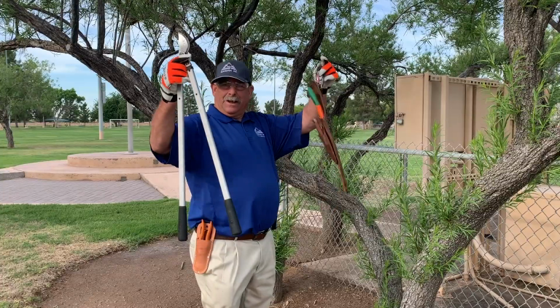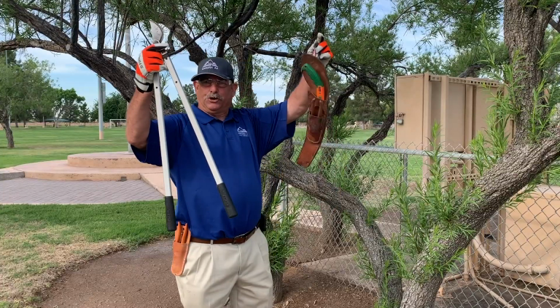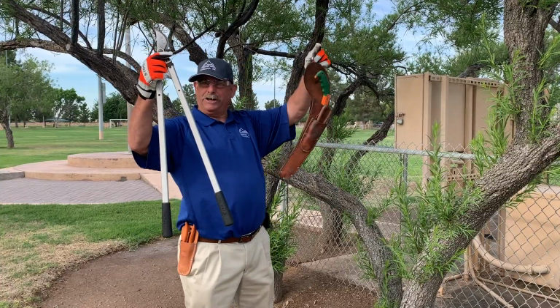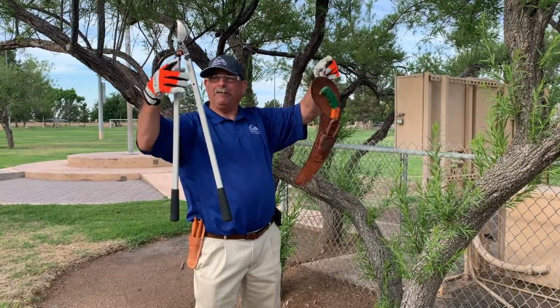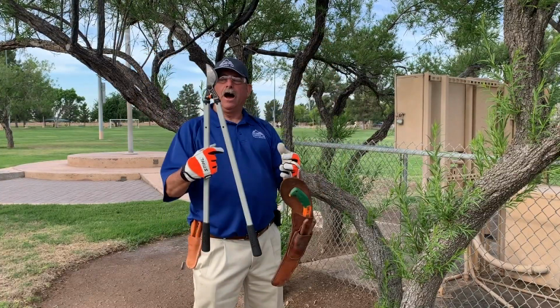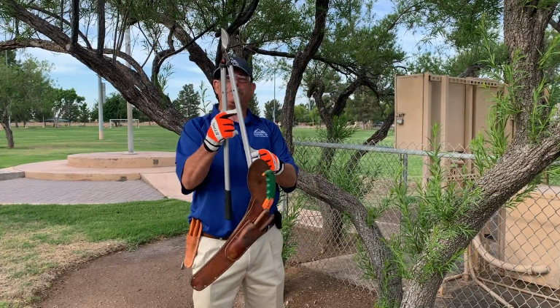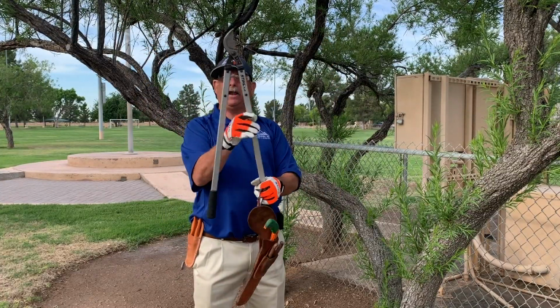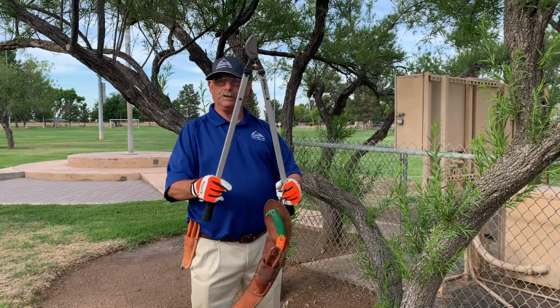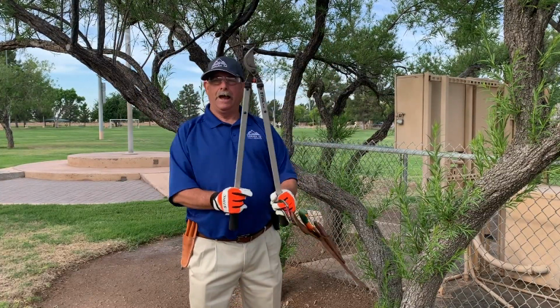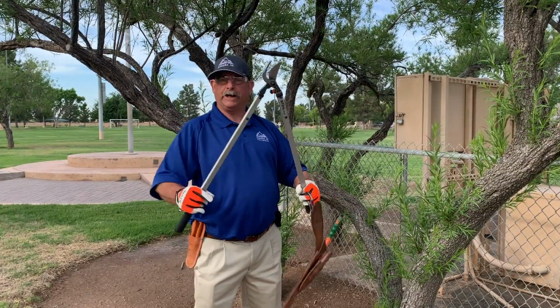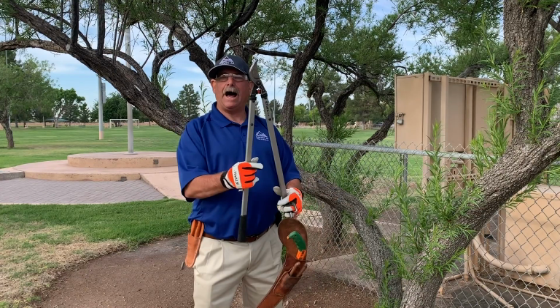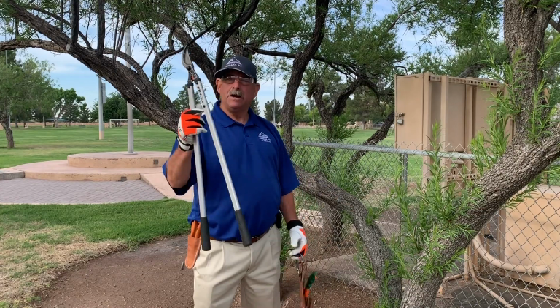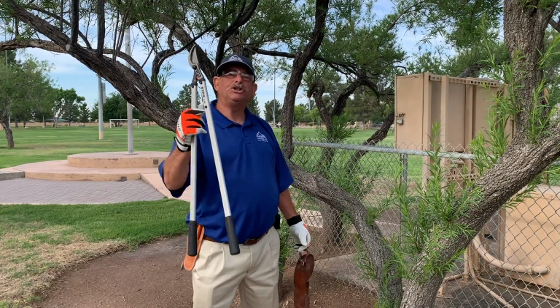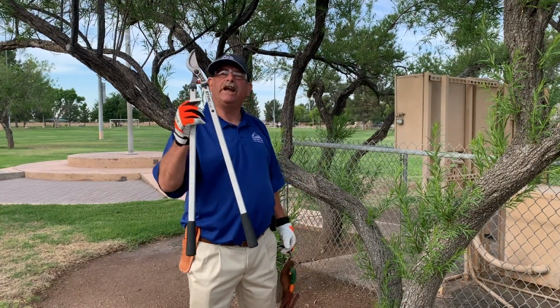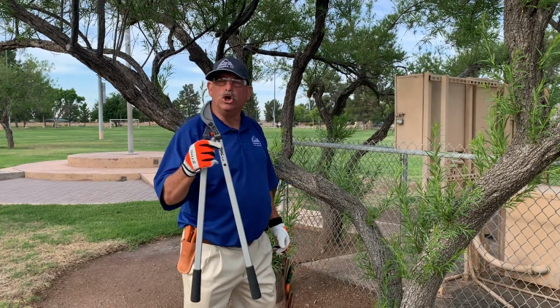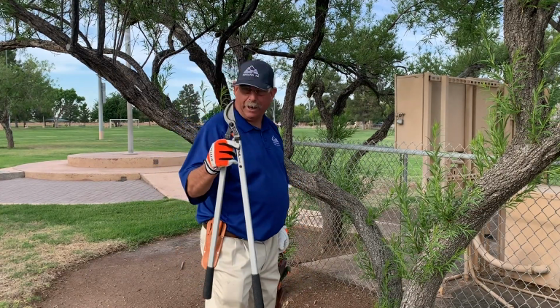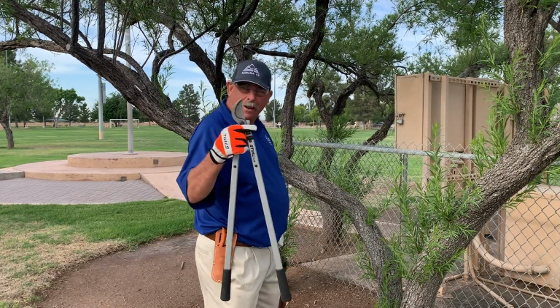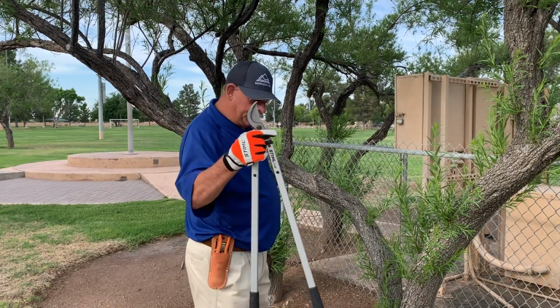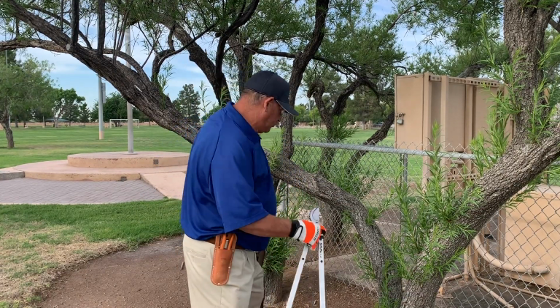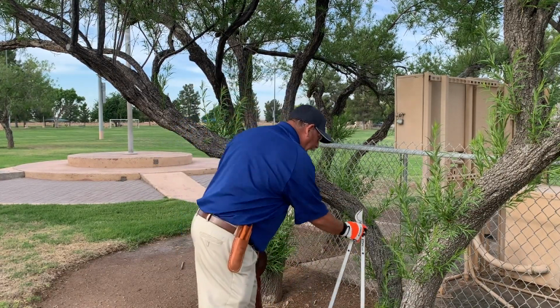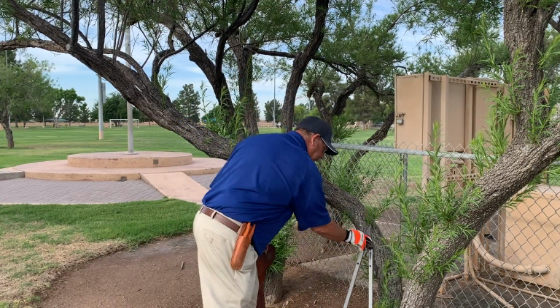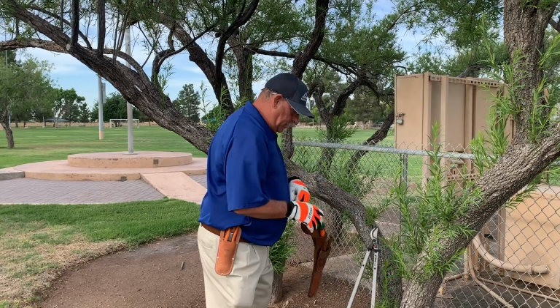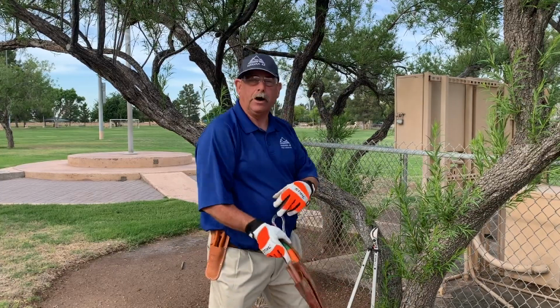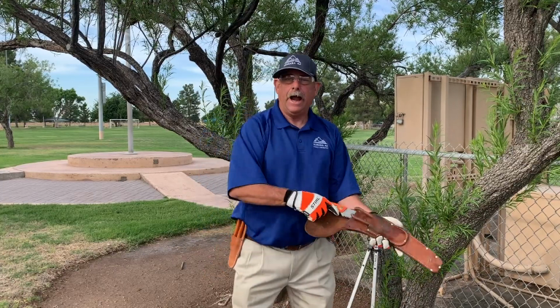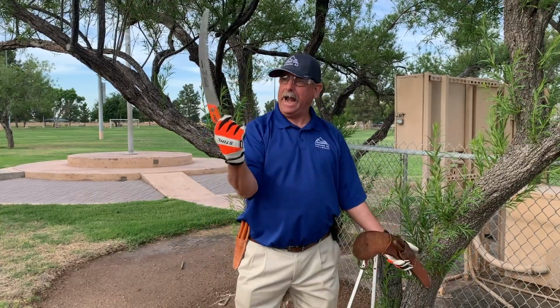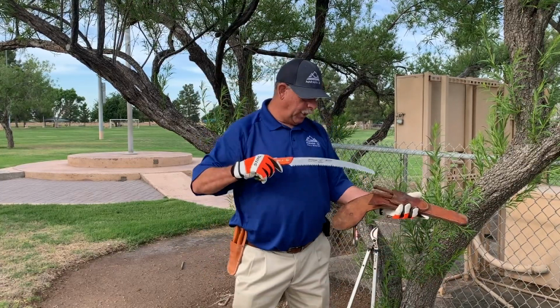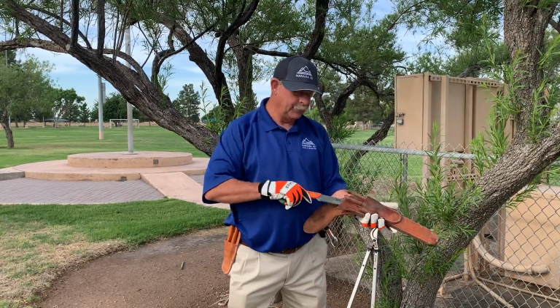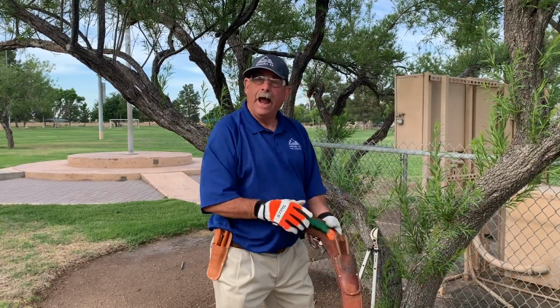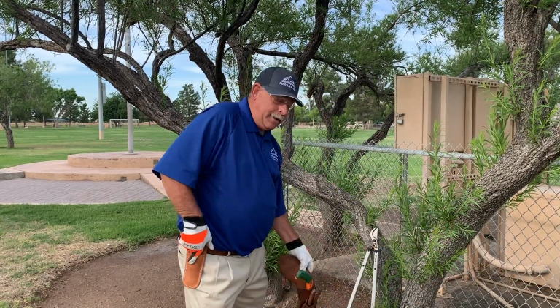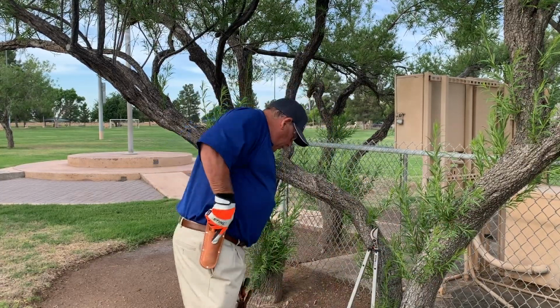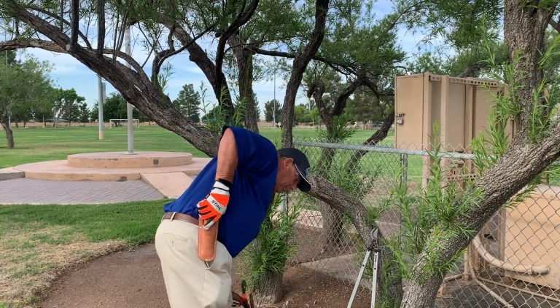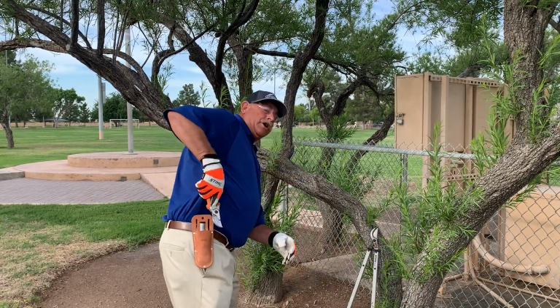Your tools that you have: a nice pair of loppers. And when you're getting loppers, make sure you get a good pair — that's what you're going to be using a lot. Your handsaw and your pruners.